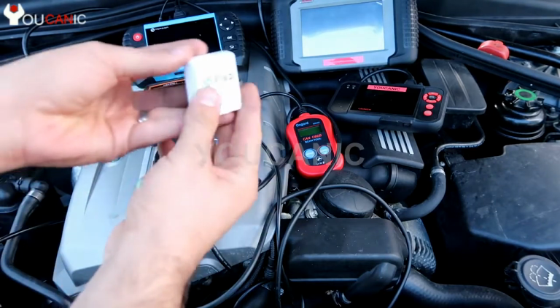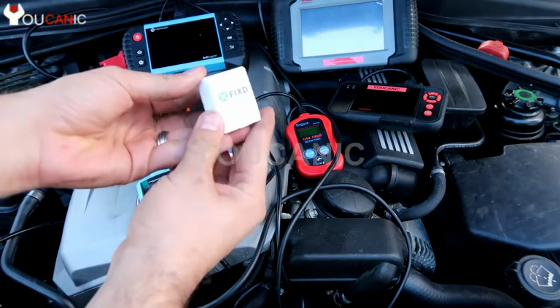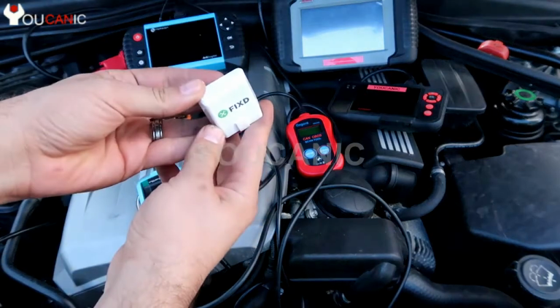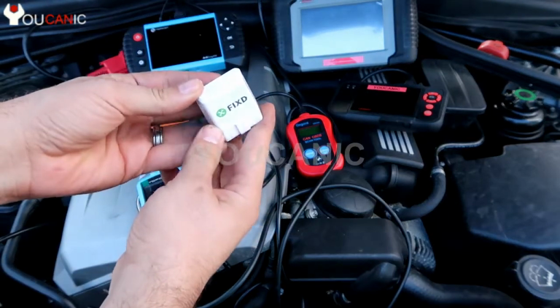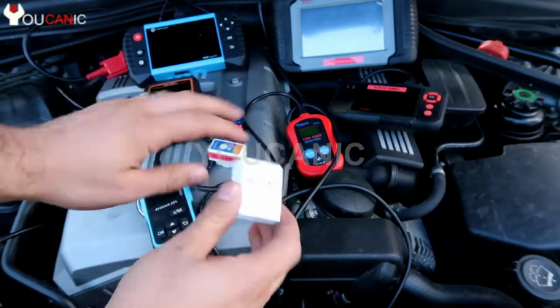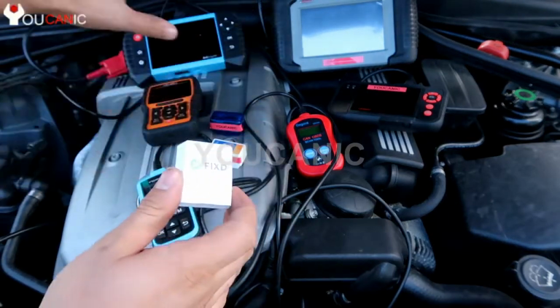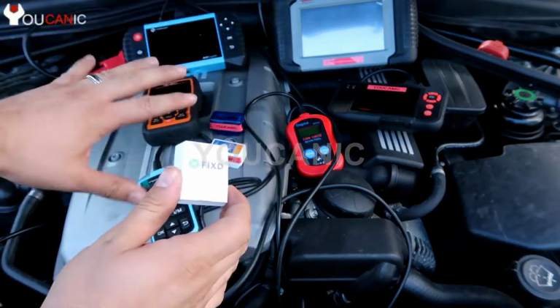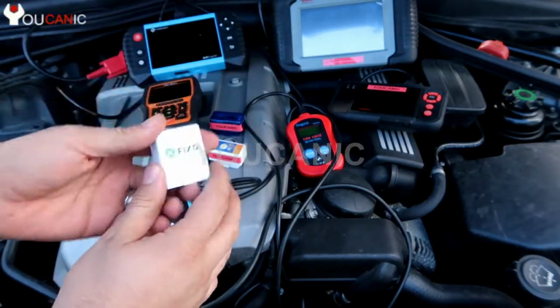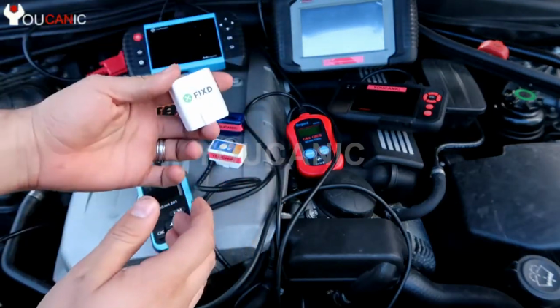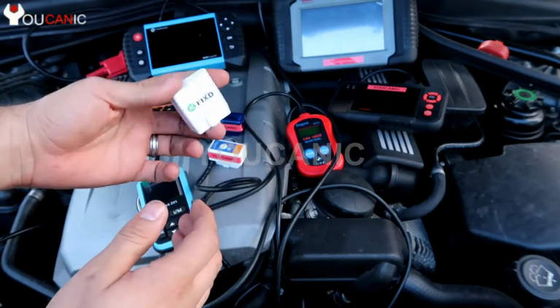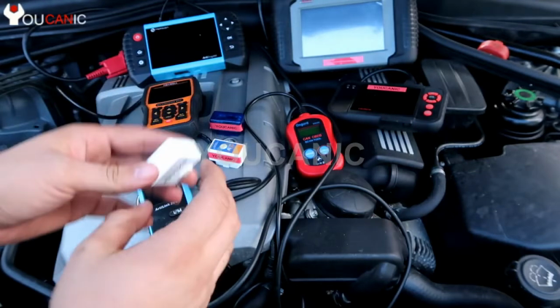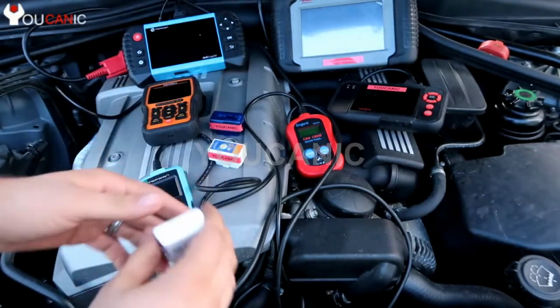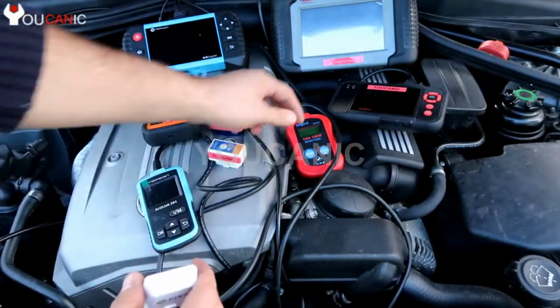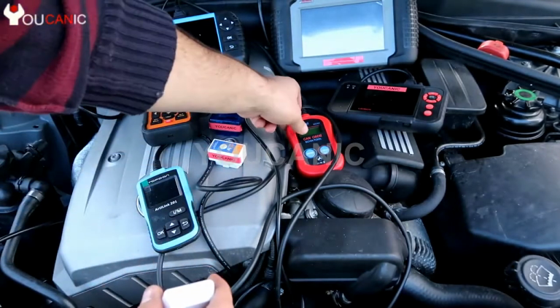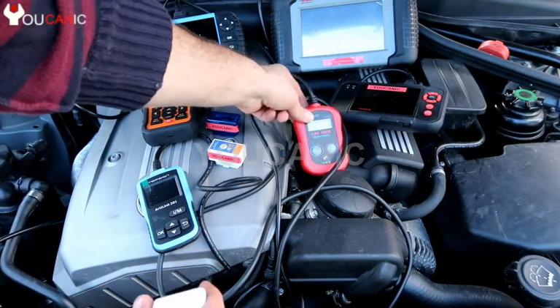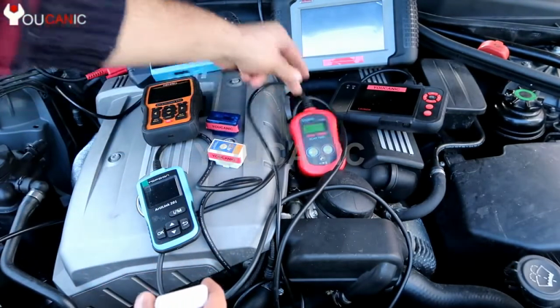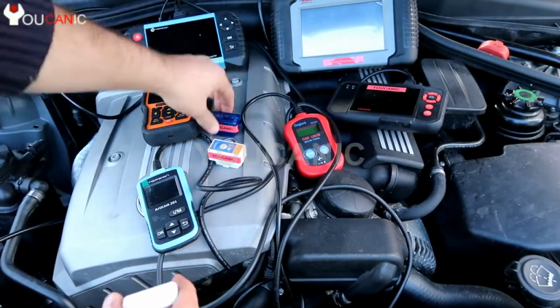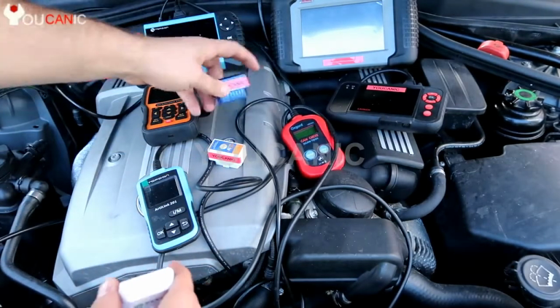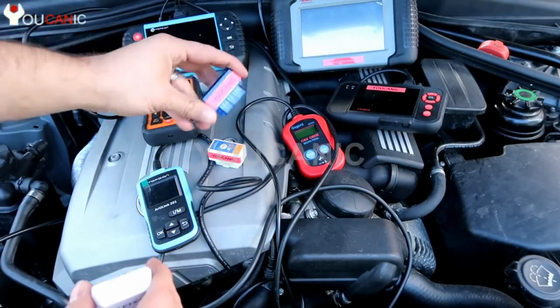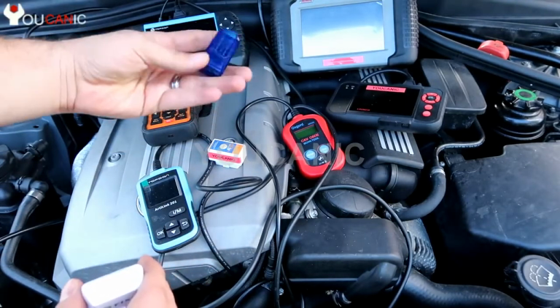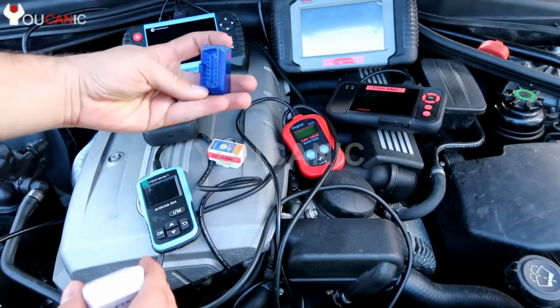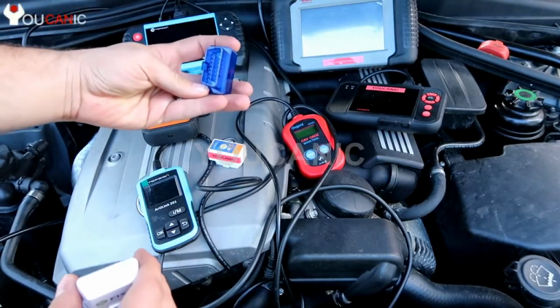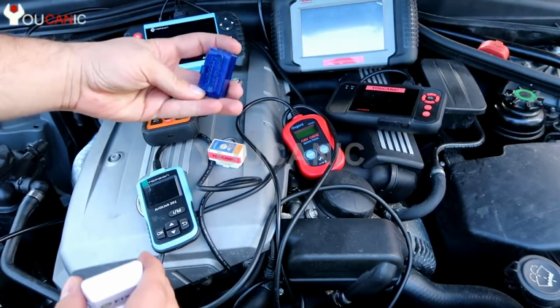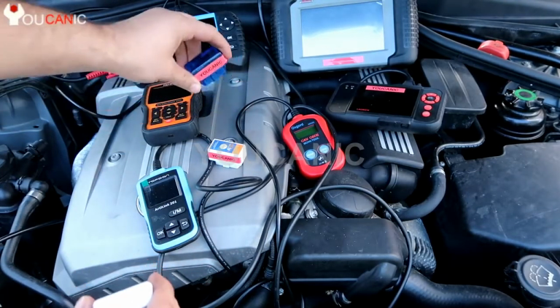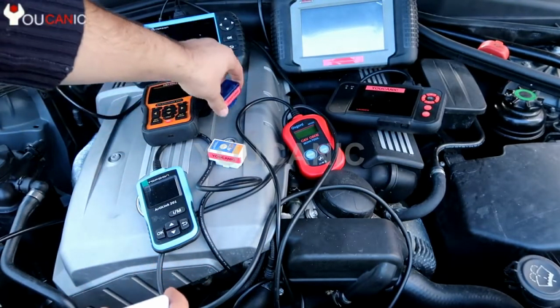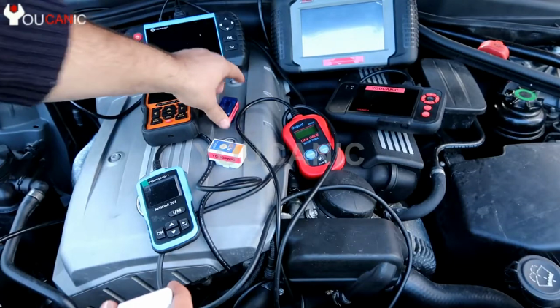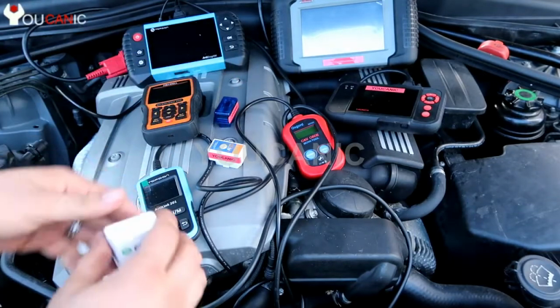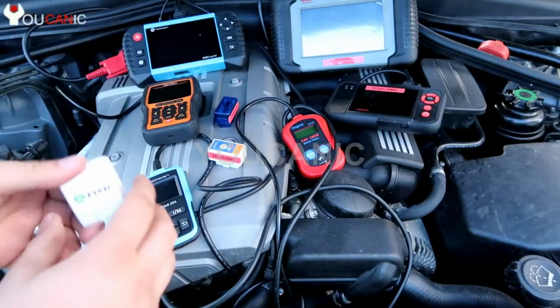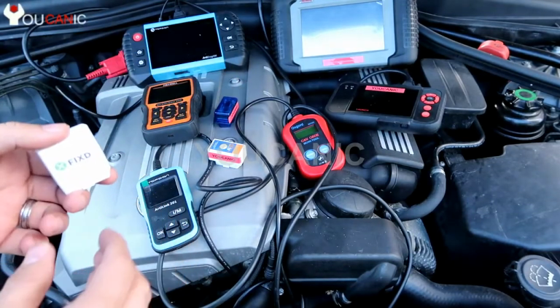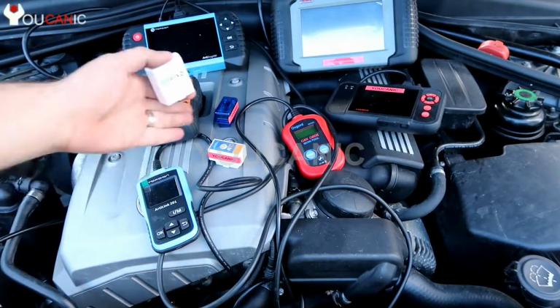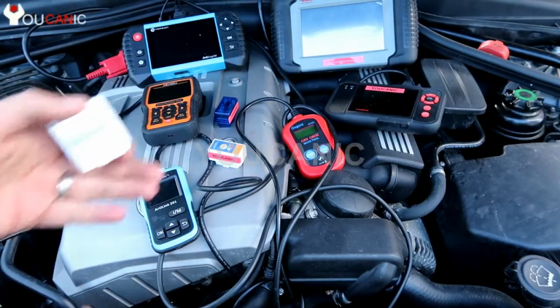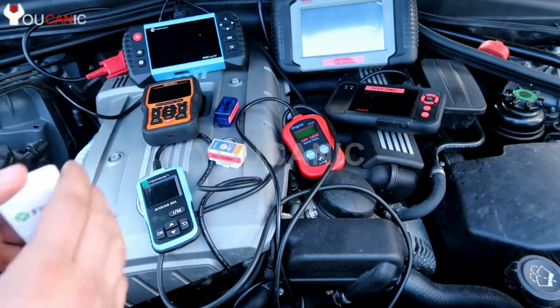Where does Fixed fall? As far as these go, it's a Level 1 — a basic OBD2 scanner. It's the same as an ELM327 adapter, which costs a lot less.